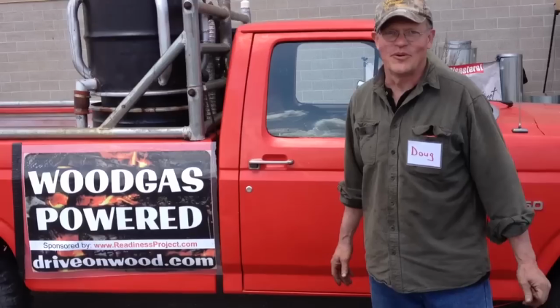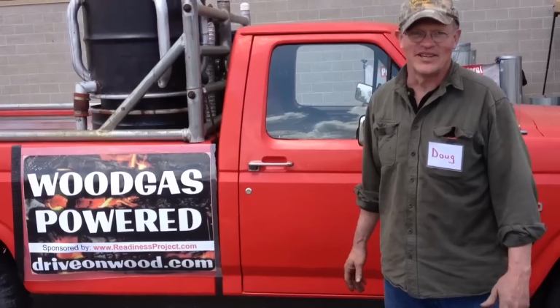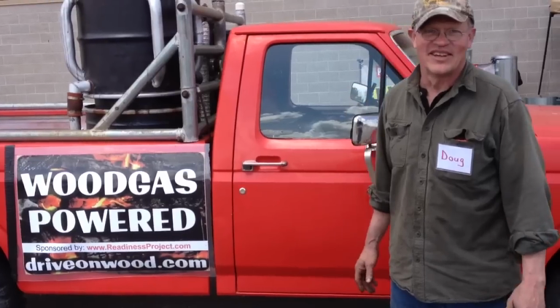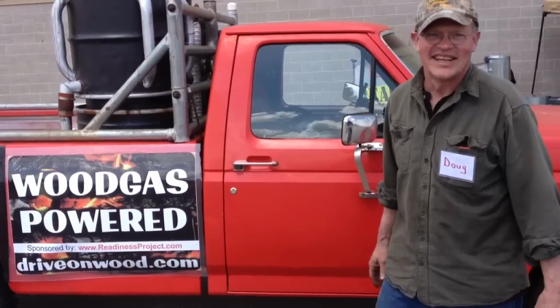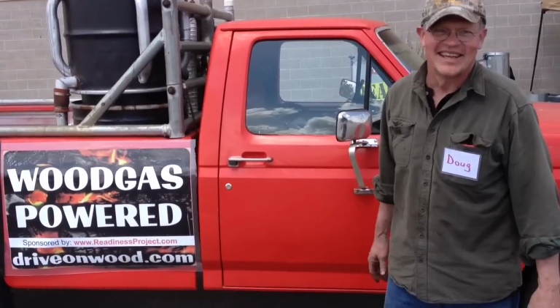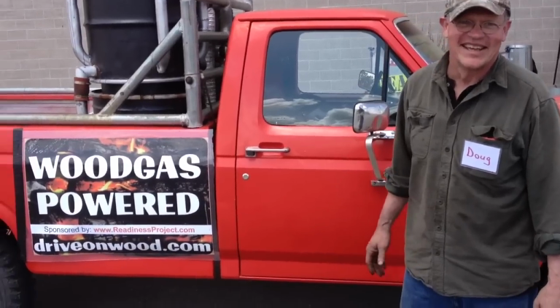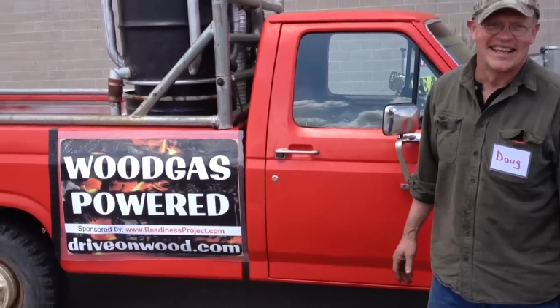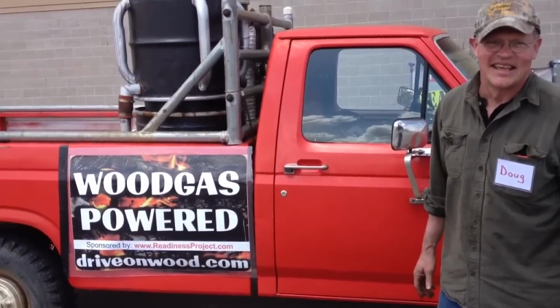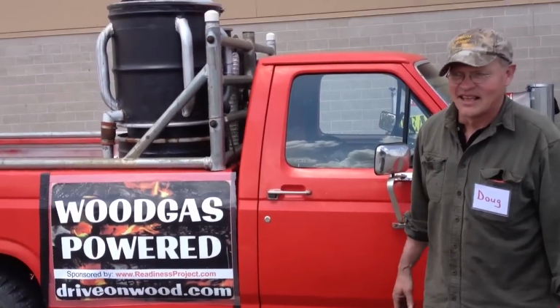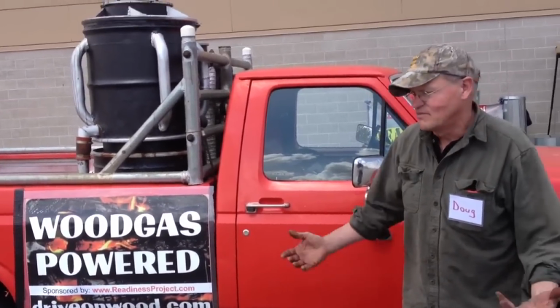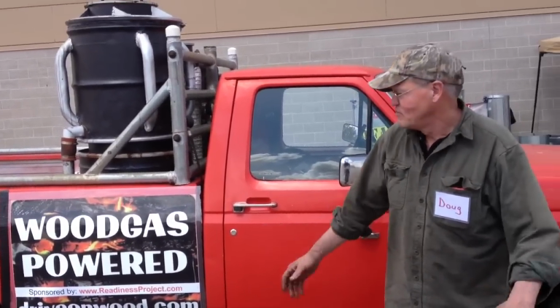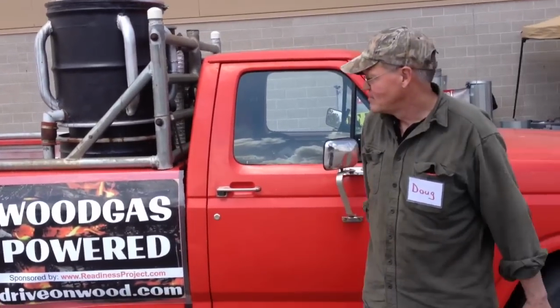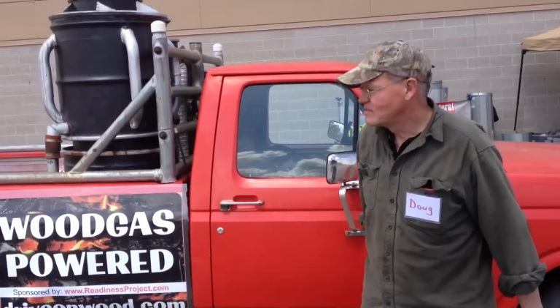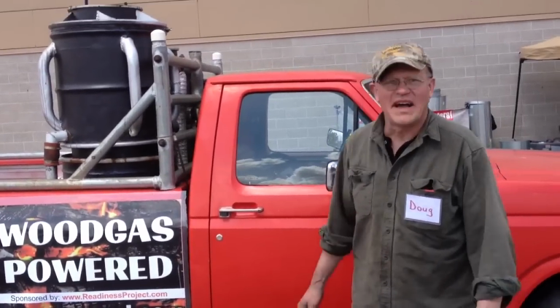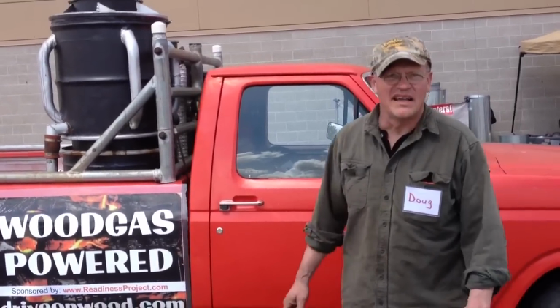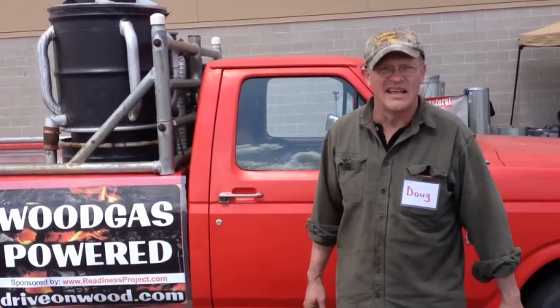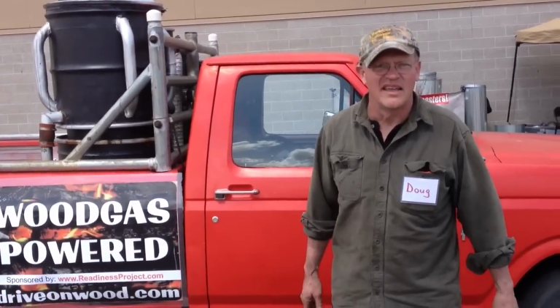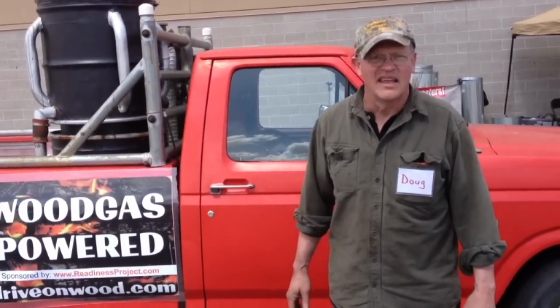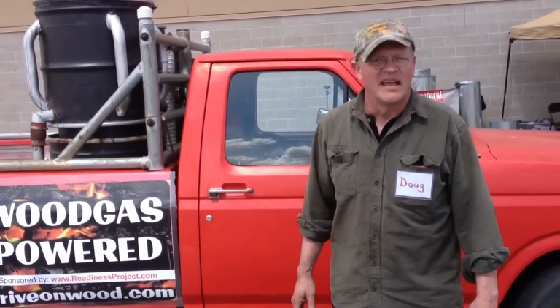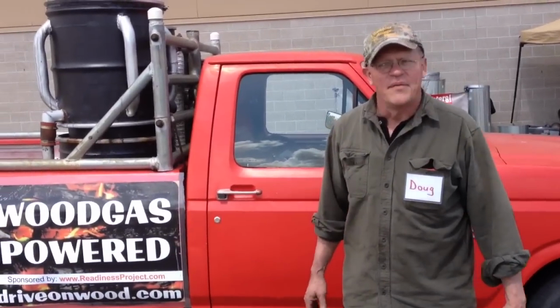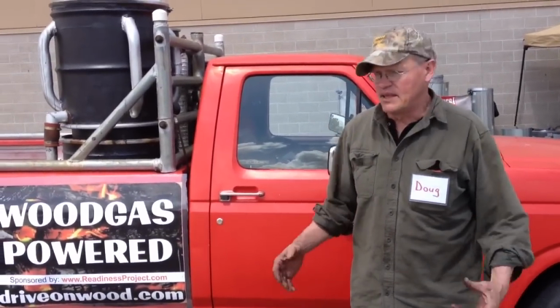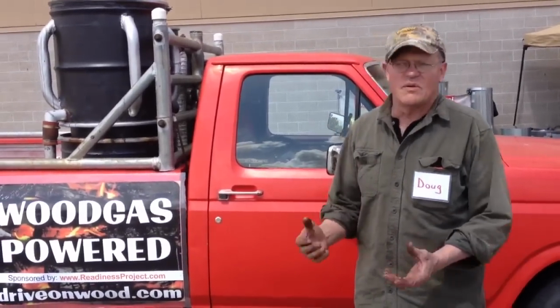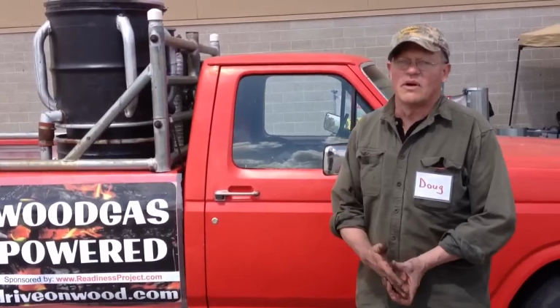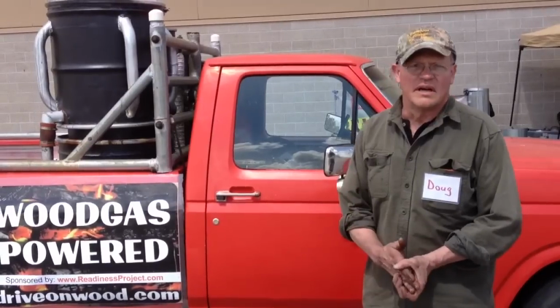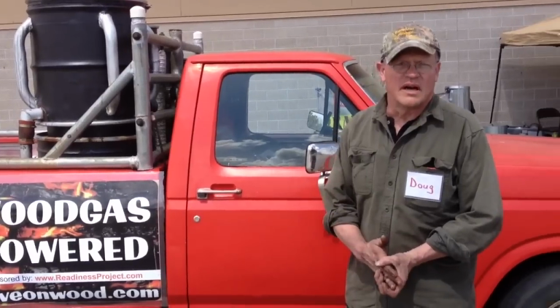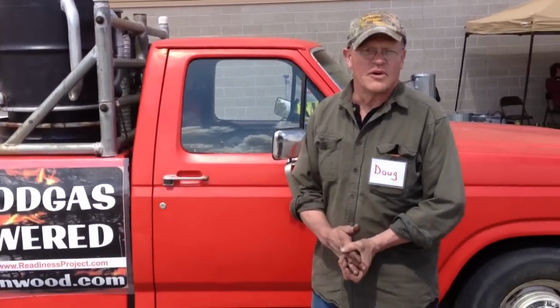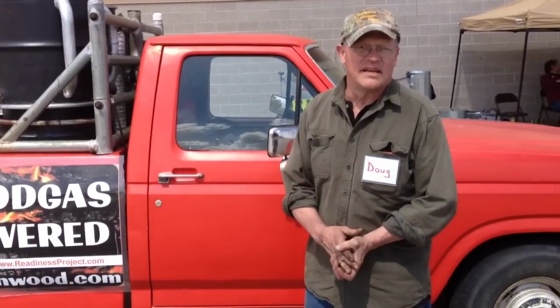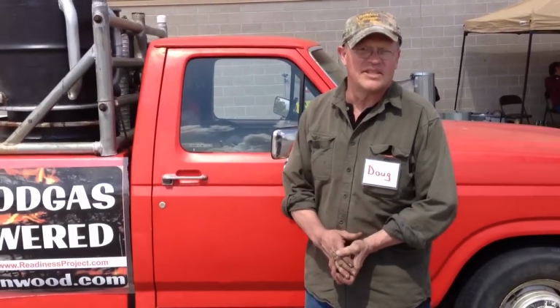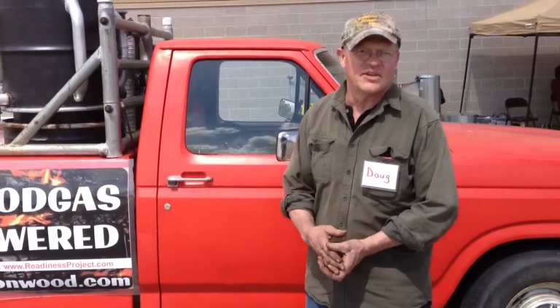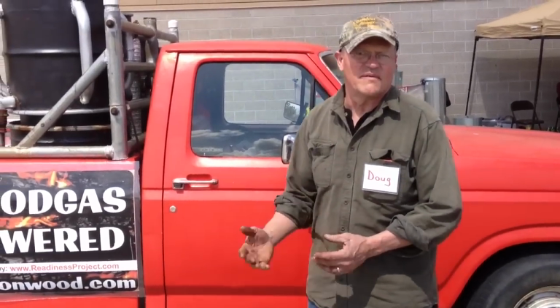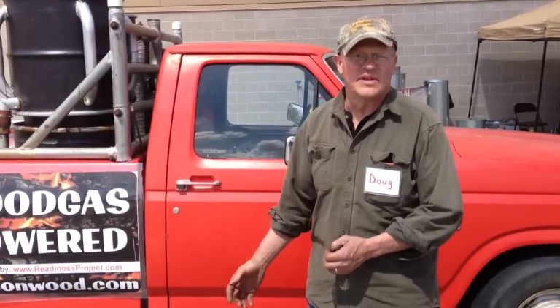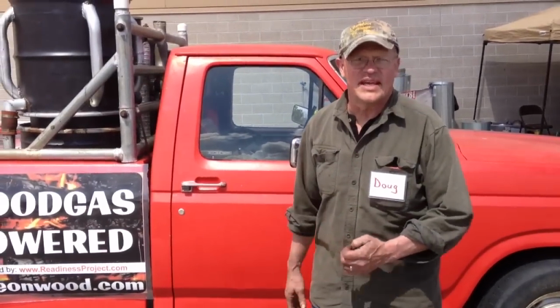What does it cost to convert one now? What year trucks — got to be older than what? It will work on a carbureted engine or a fuel injection.